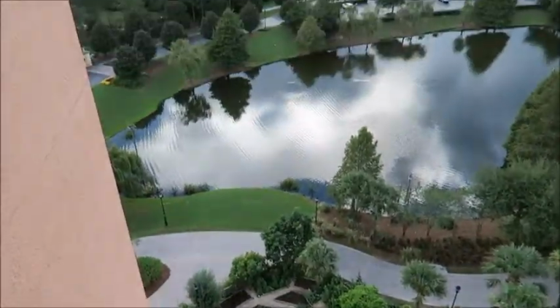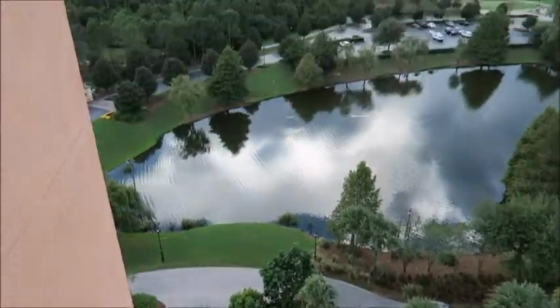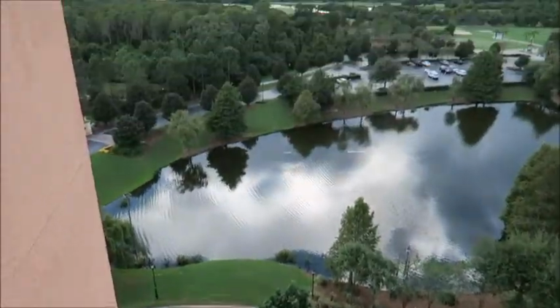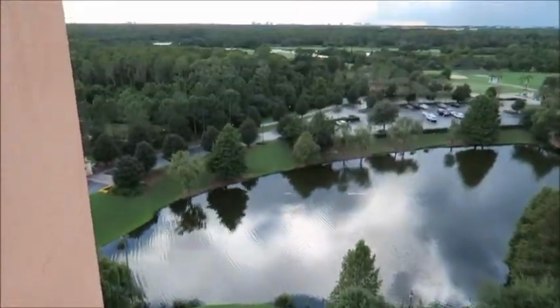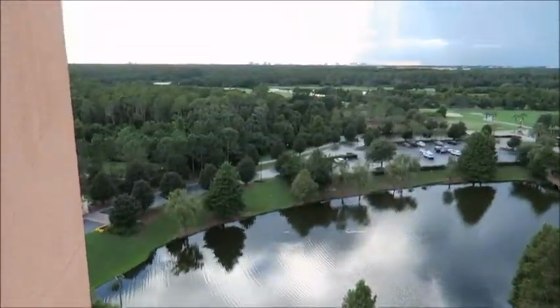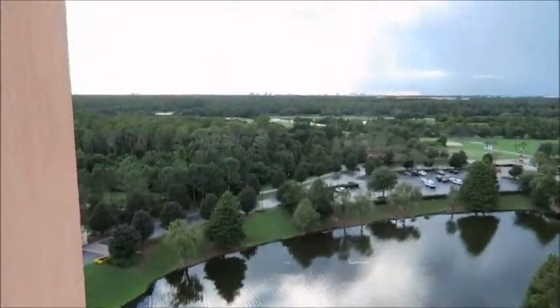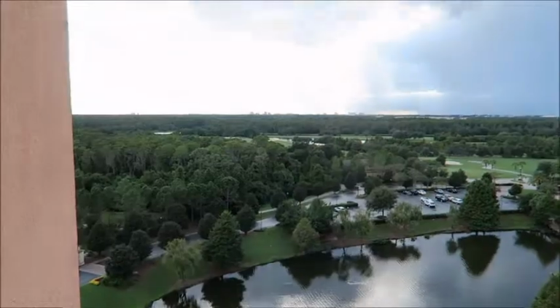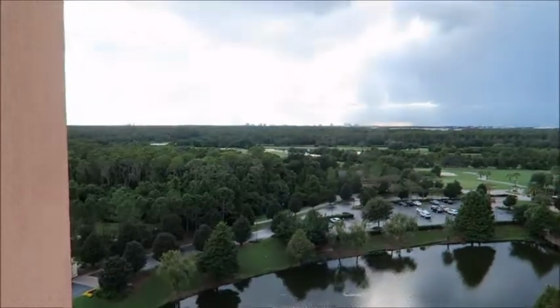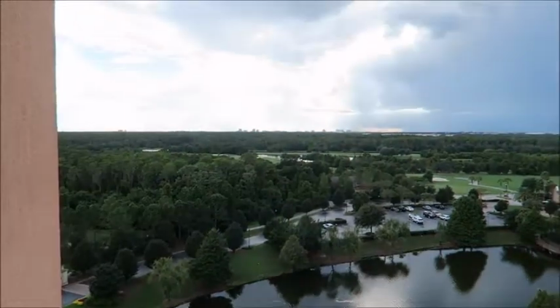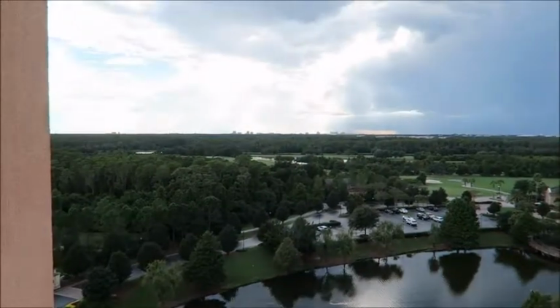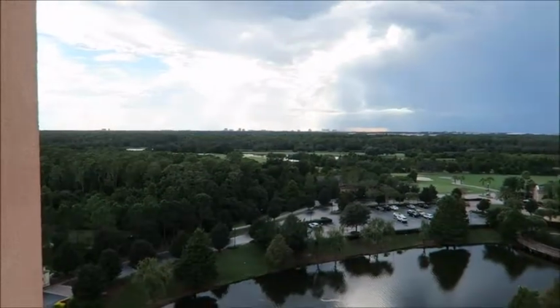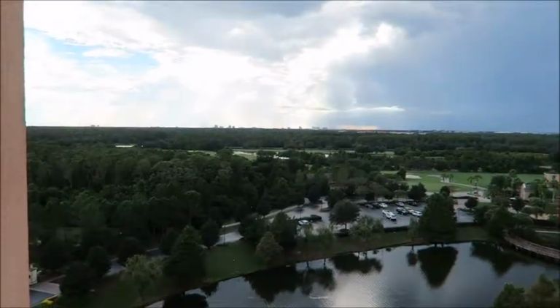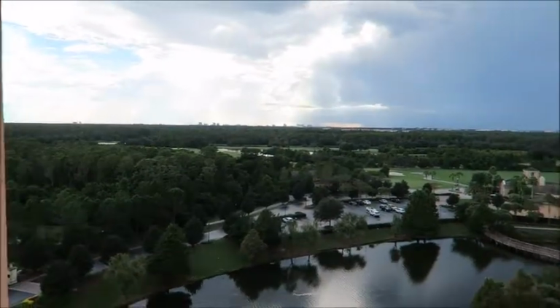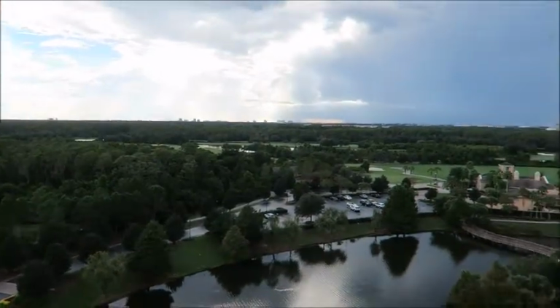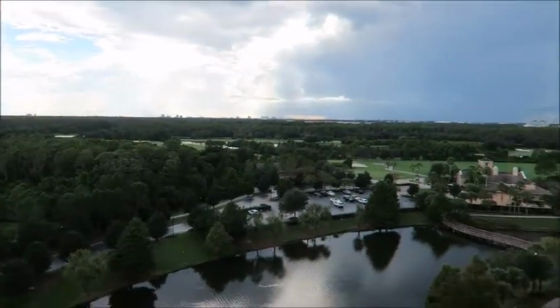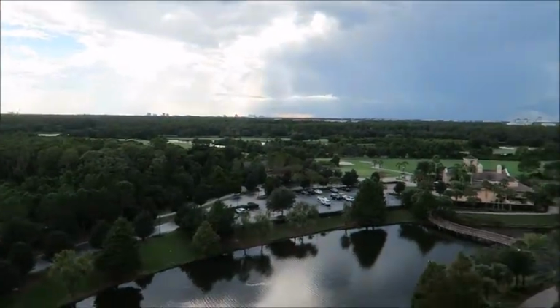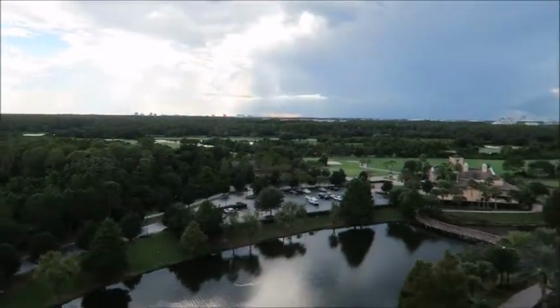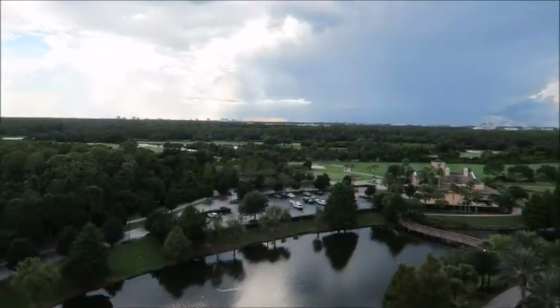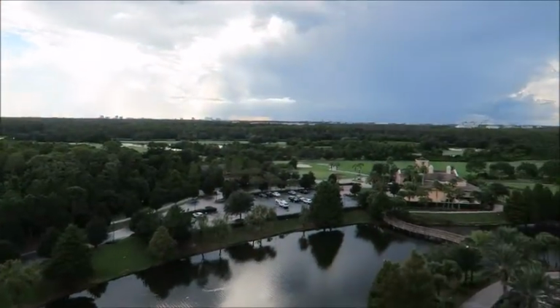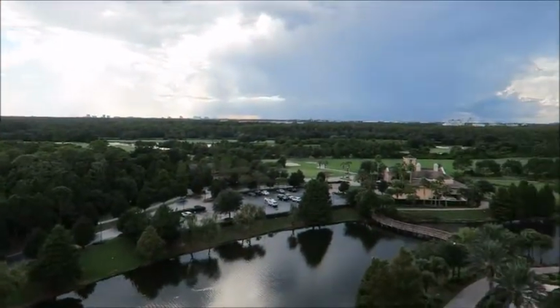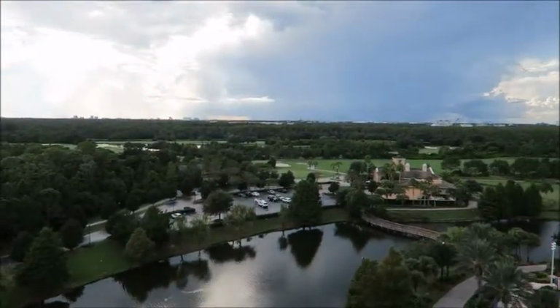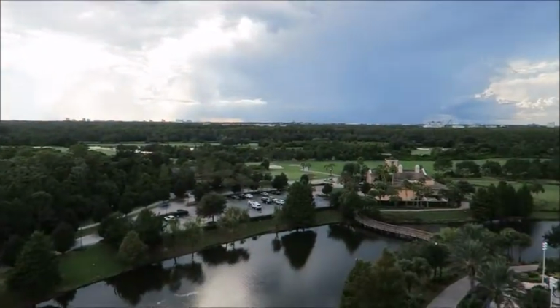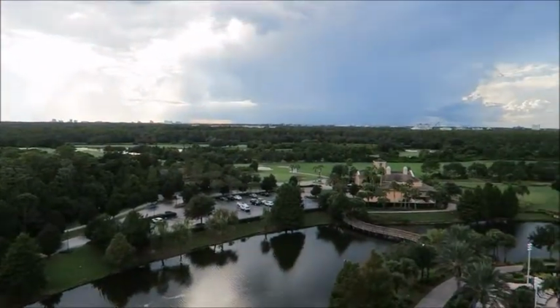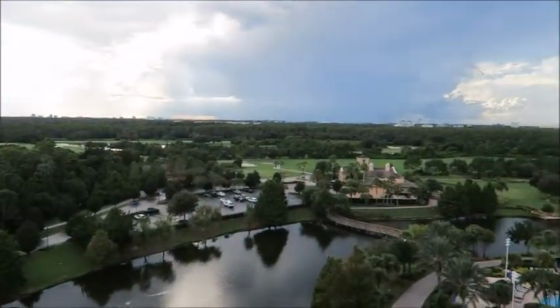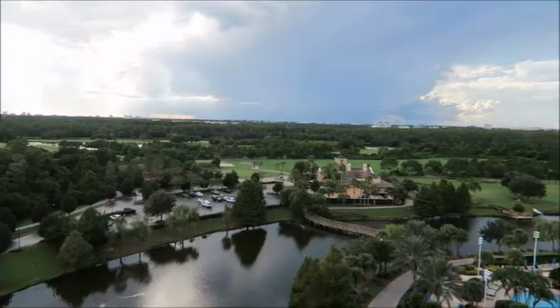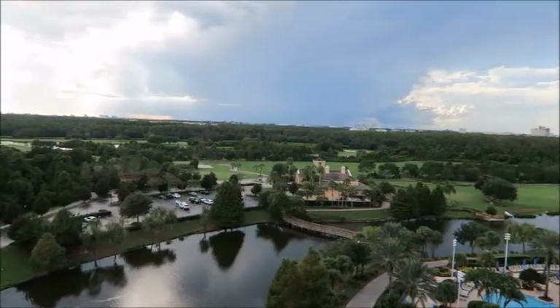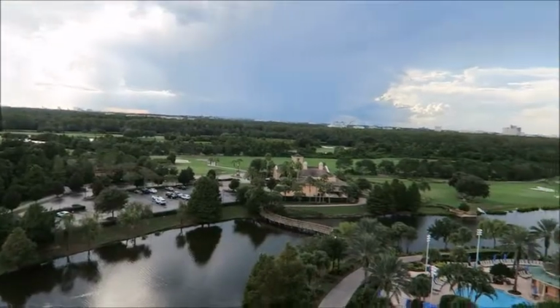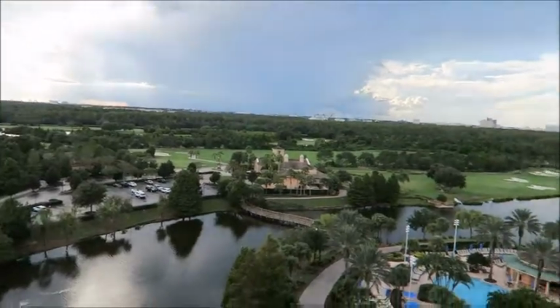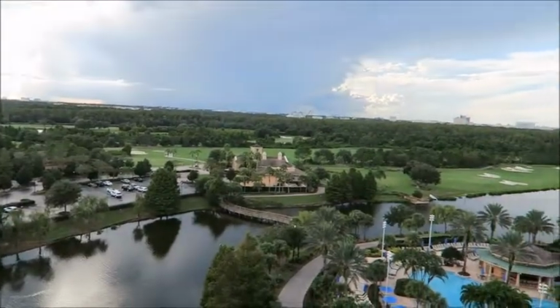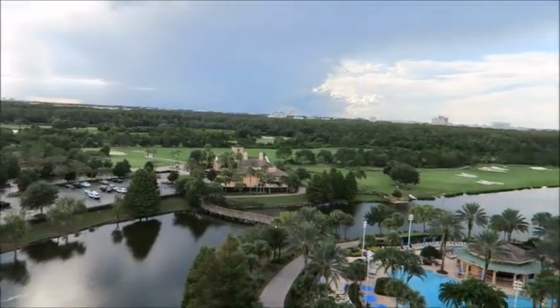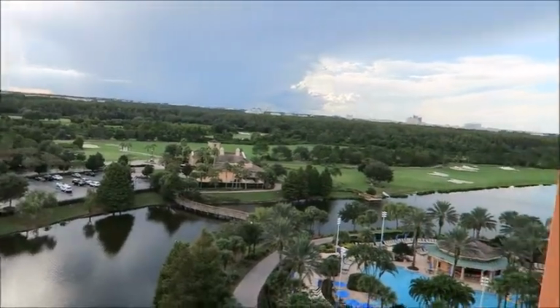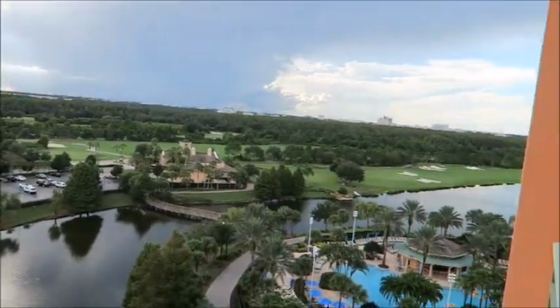Again, this is at the JW Marriott in Orlando, Florida. I'm Kim, this is Kim Simple Life. Thanks for coming by.